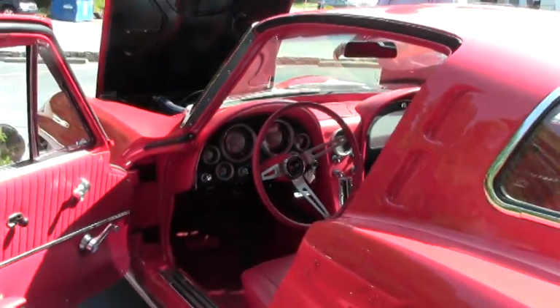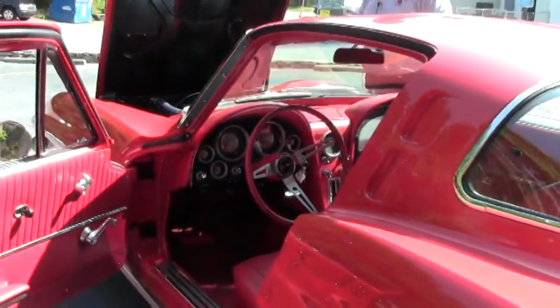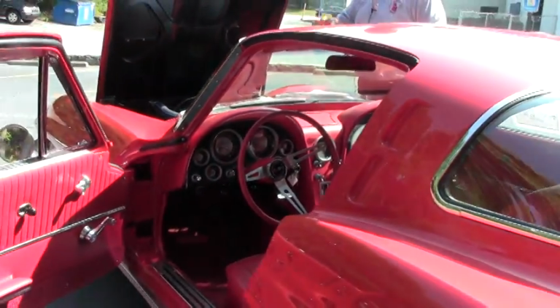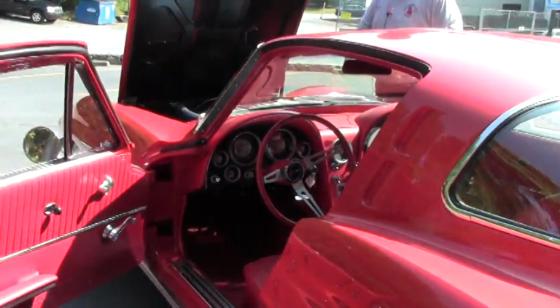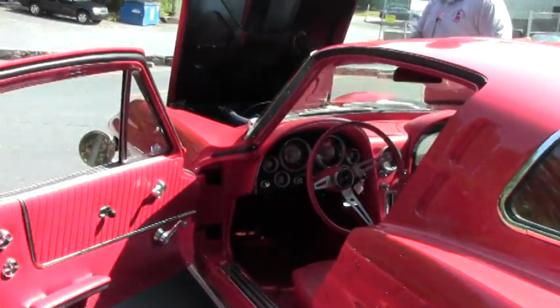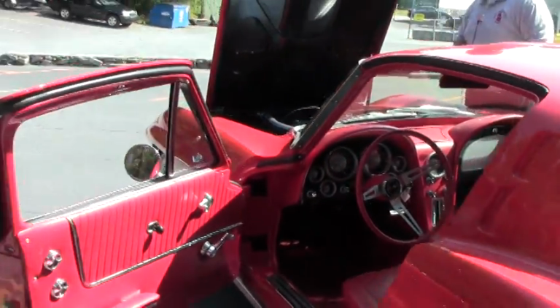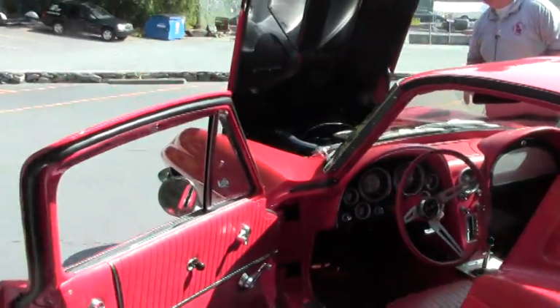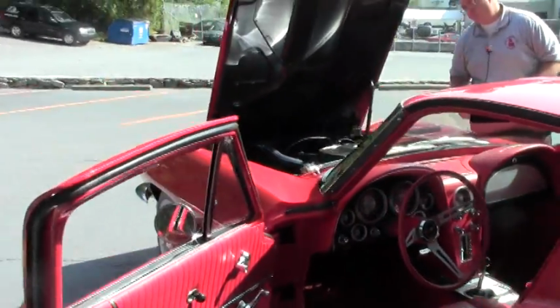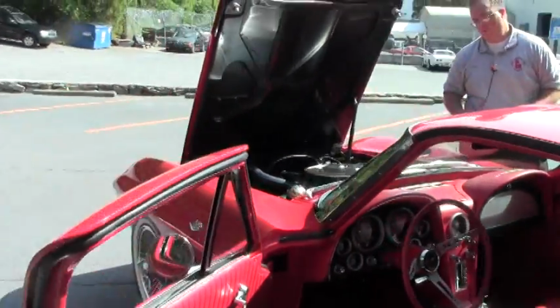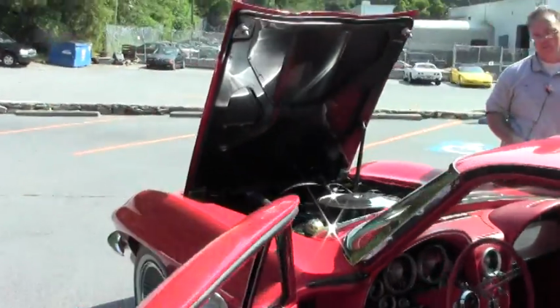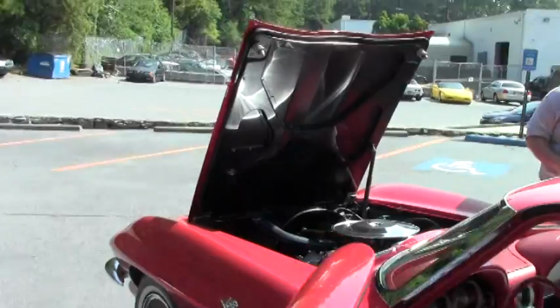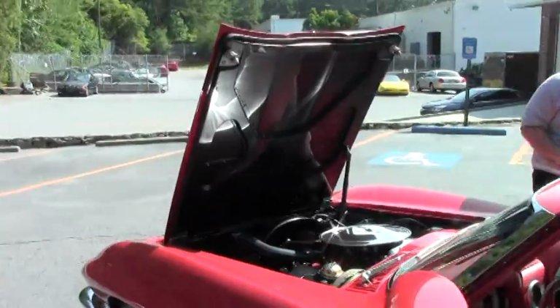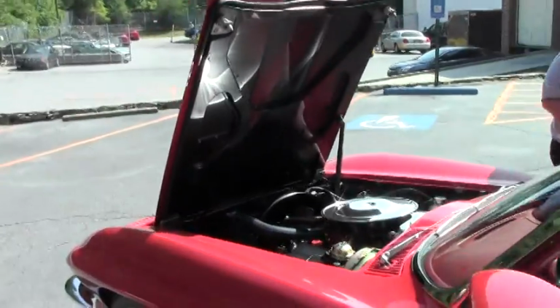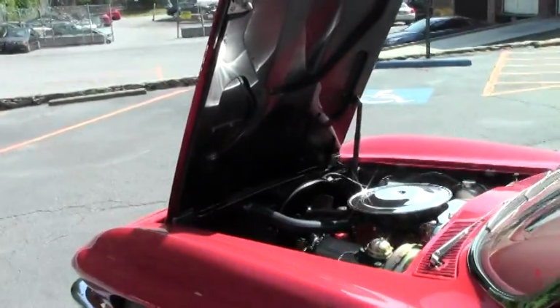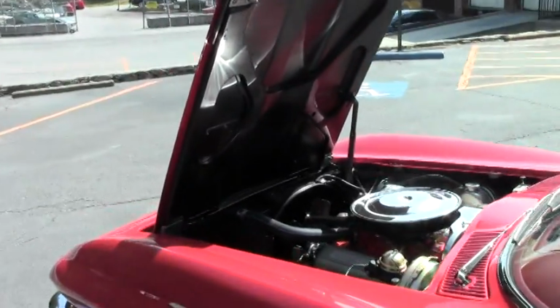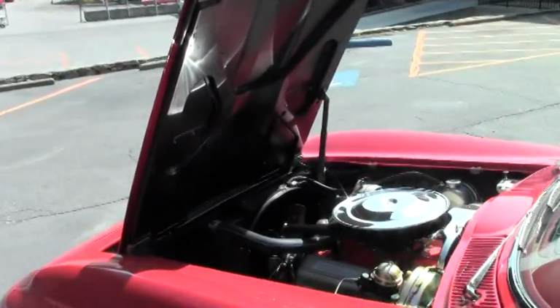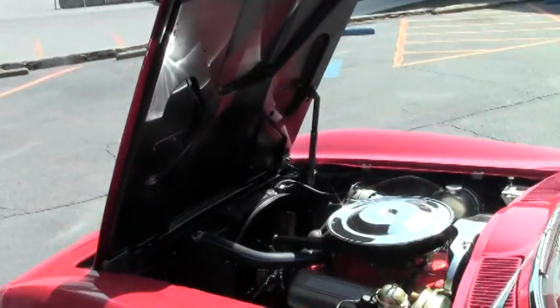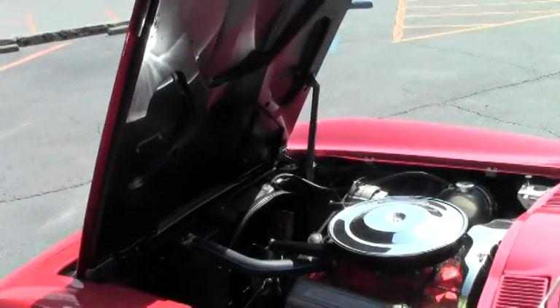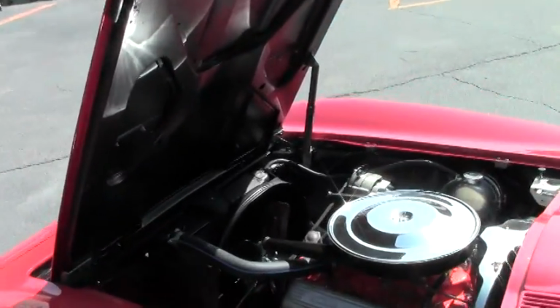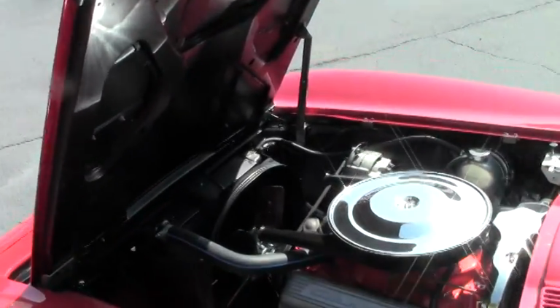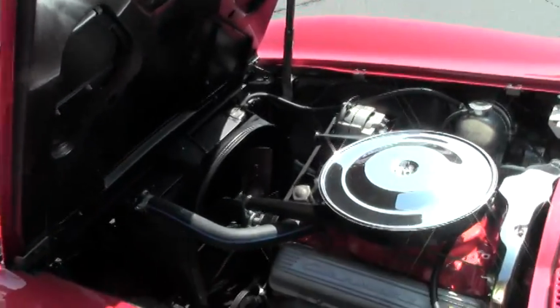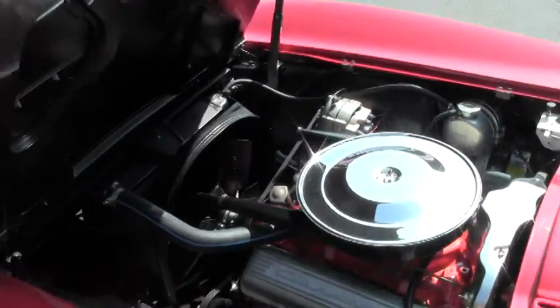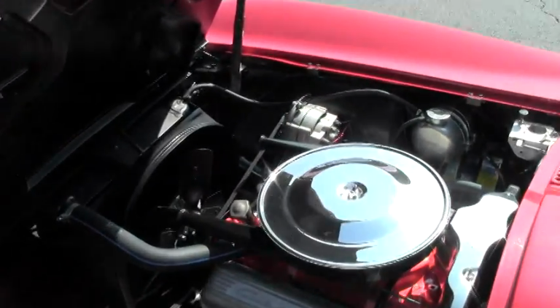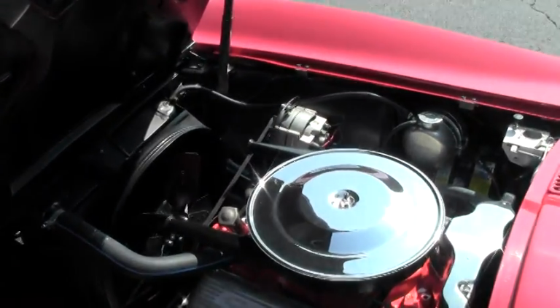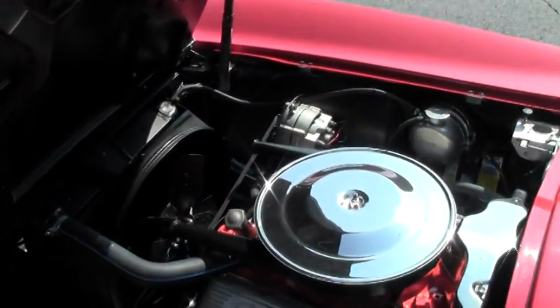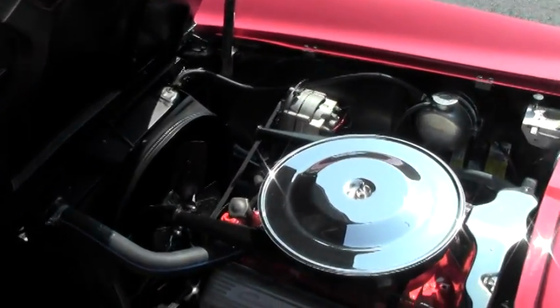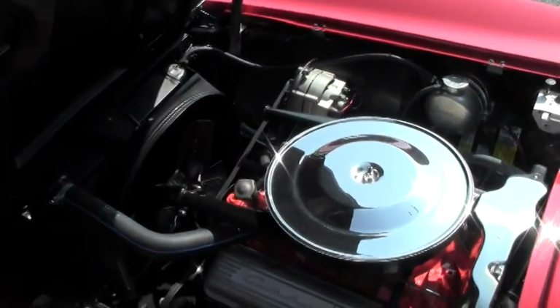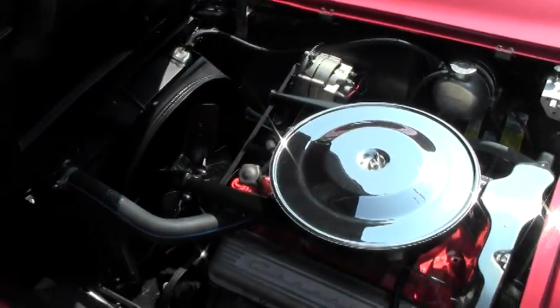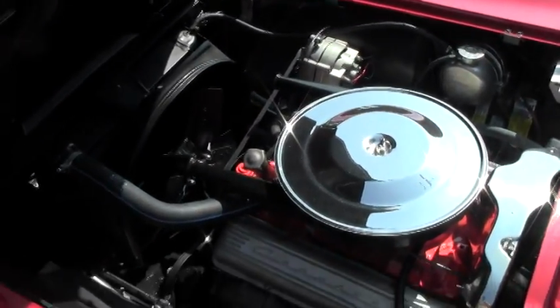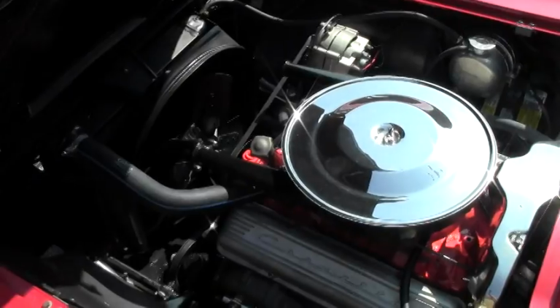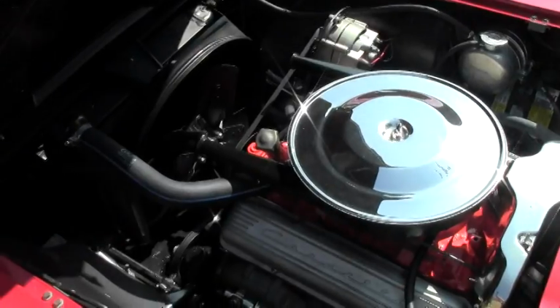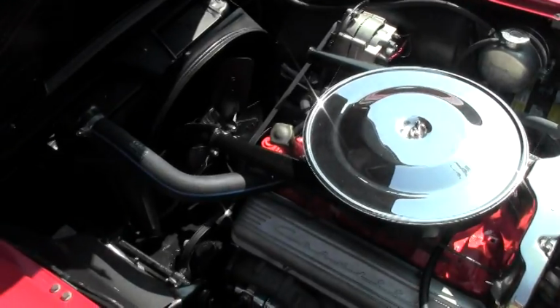This is a power brake and power steering car. And as you can tell, that engine compartment is very original.